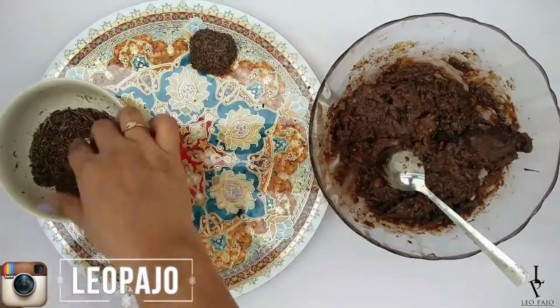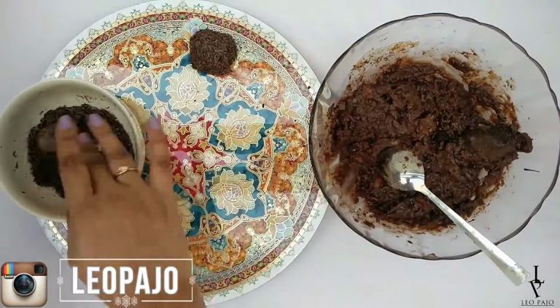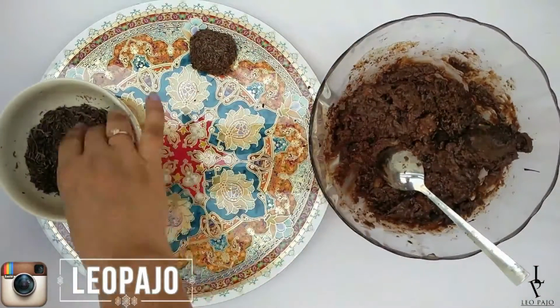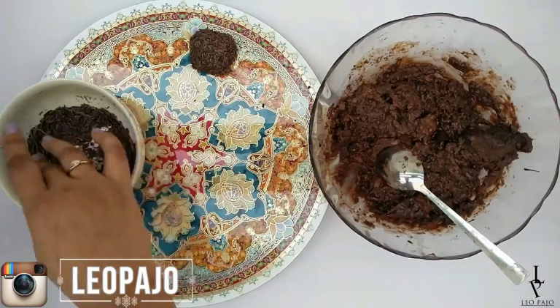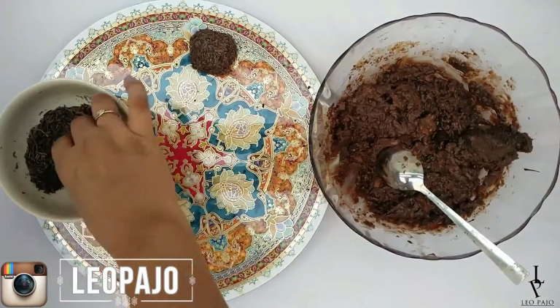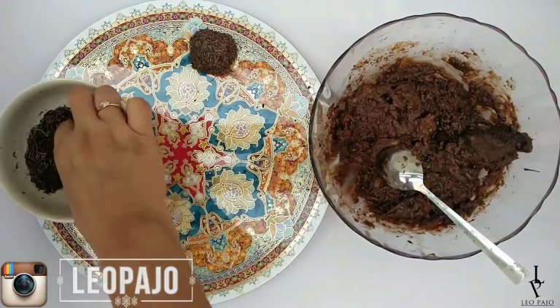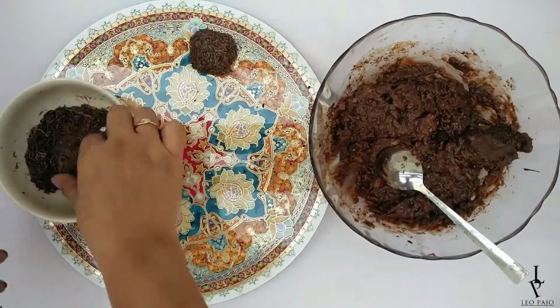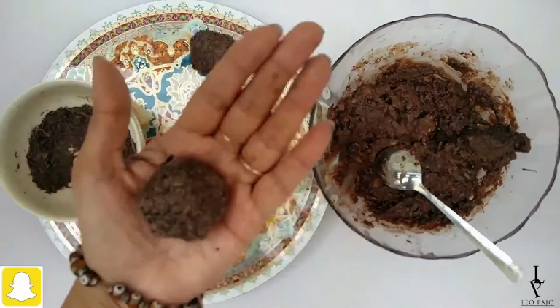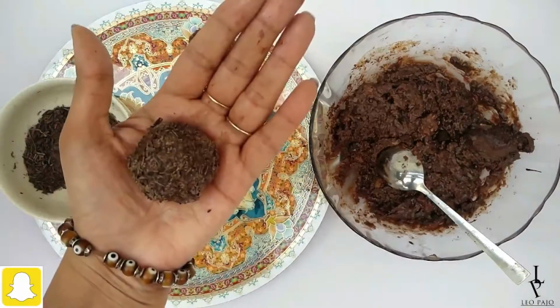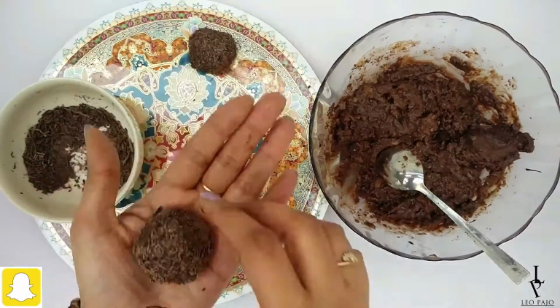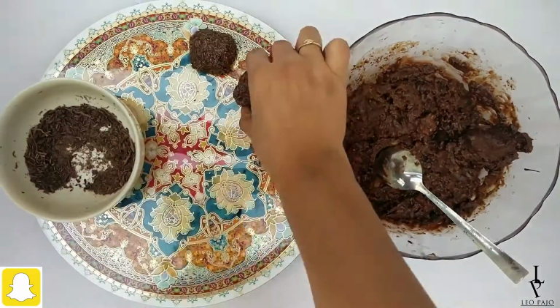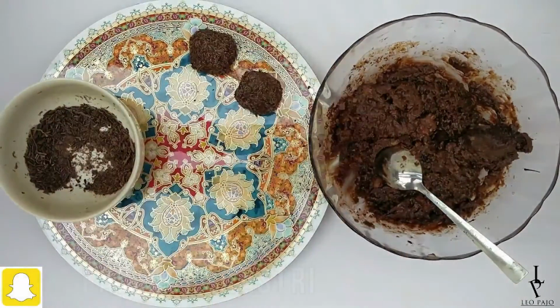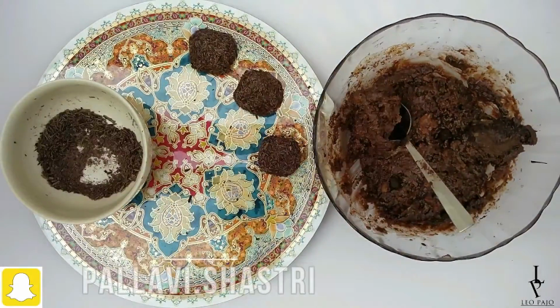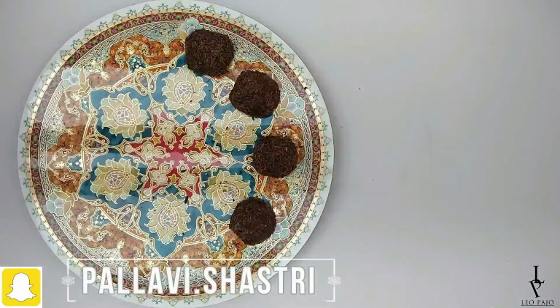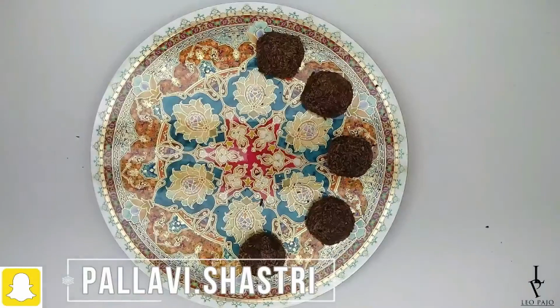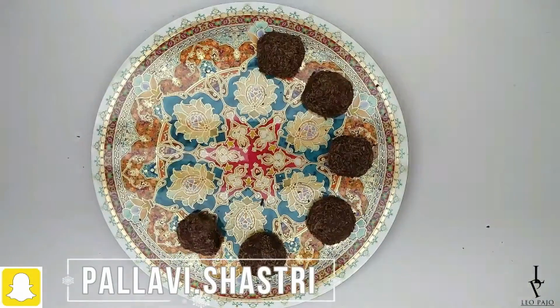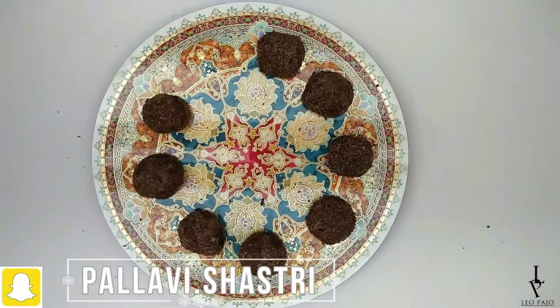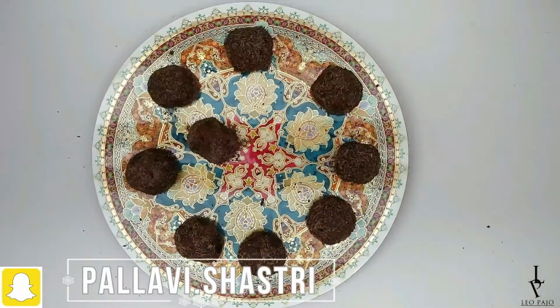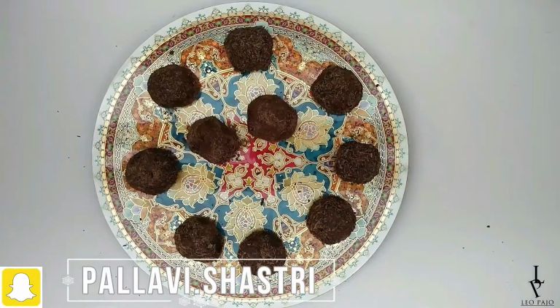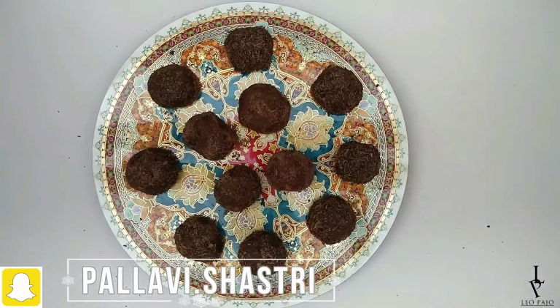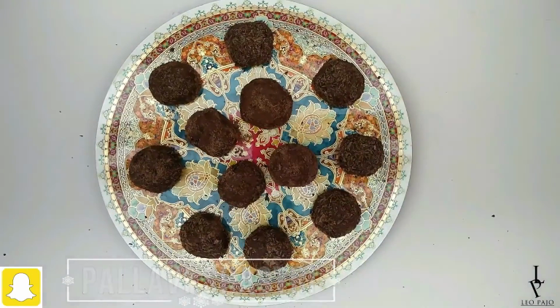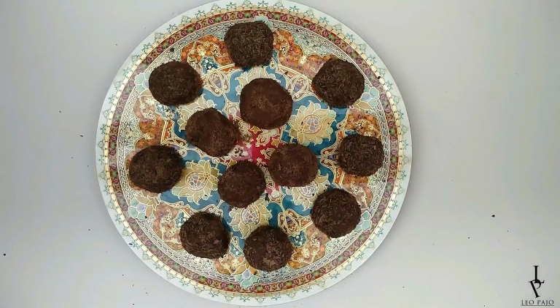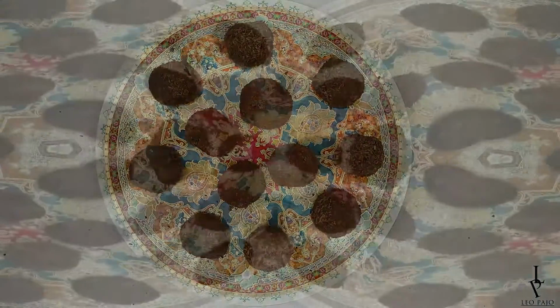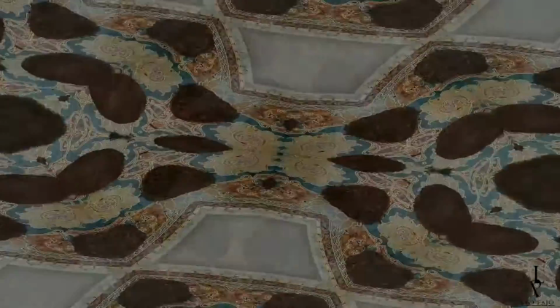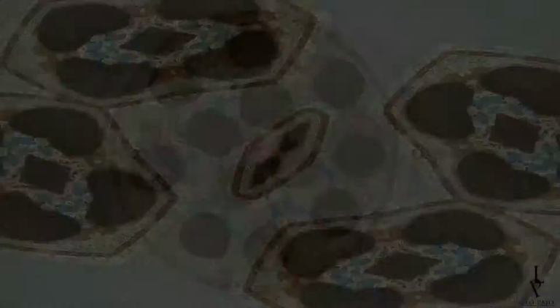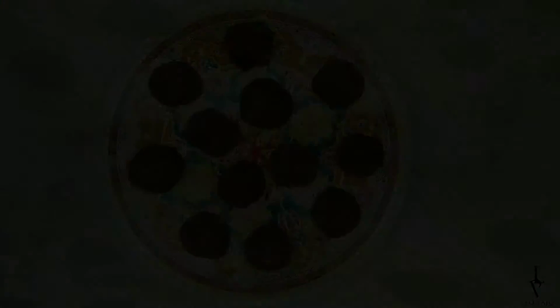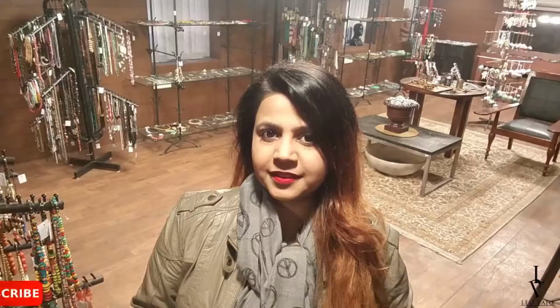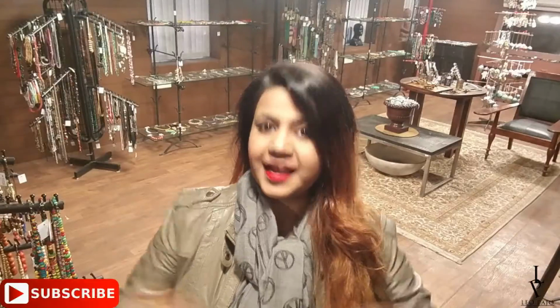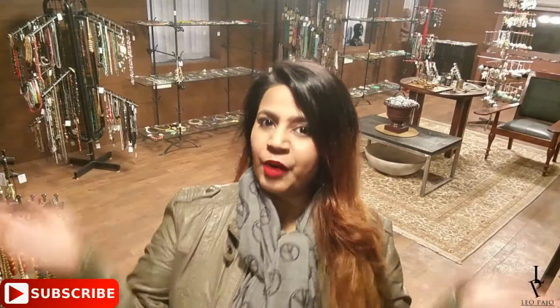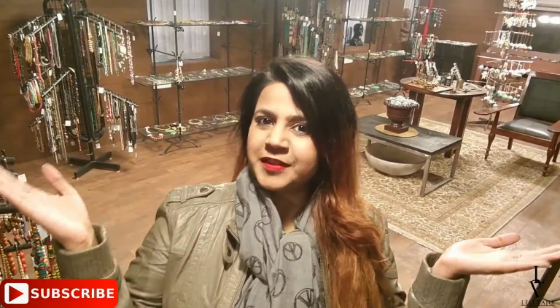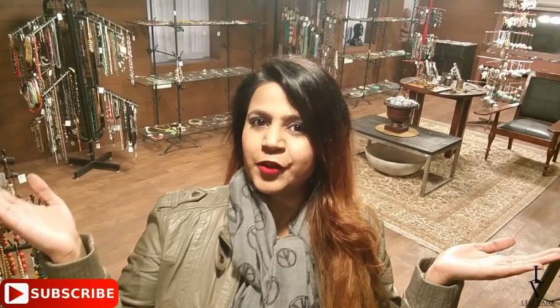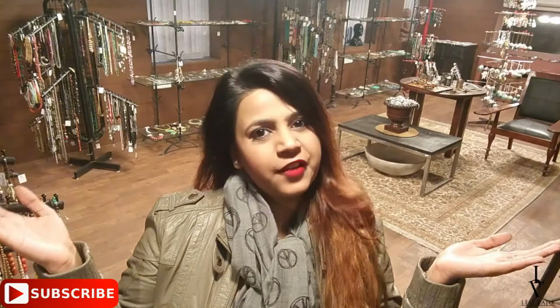And you're done! You can also use any other kind of liquor if you like, or if you want to avoid alcohol totally, you can add orange juice instead. Just enjoy! Merry Christmas everyone, I hope you enjoyed this tutorial.